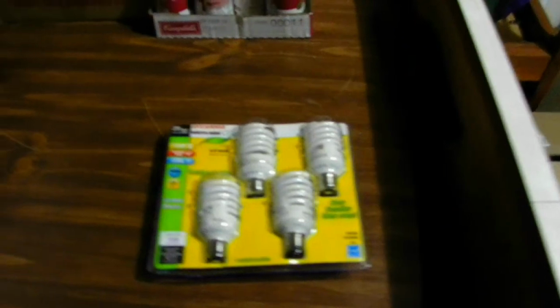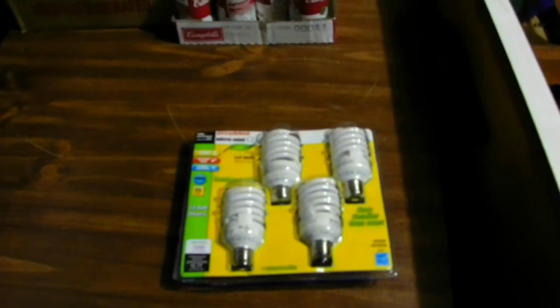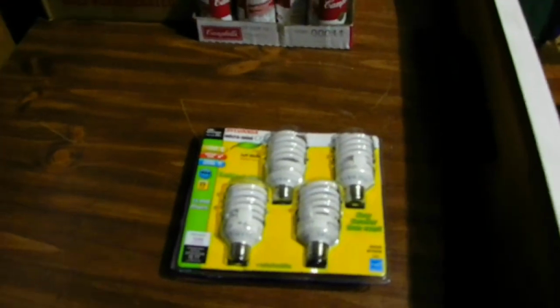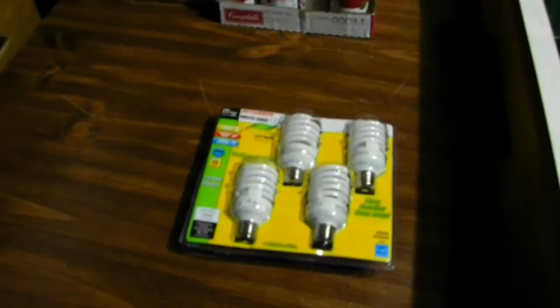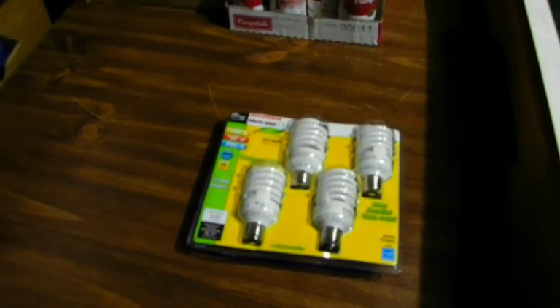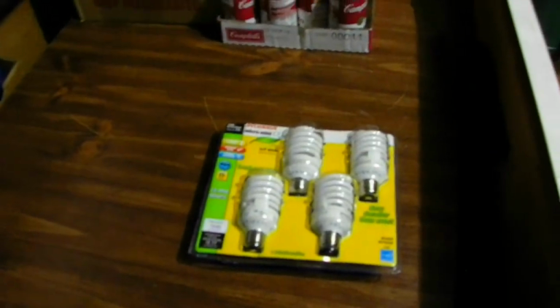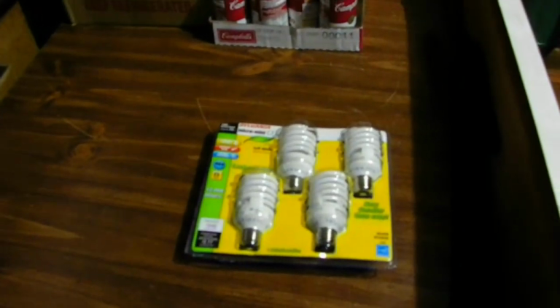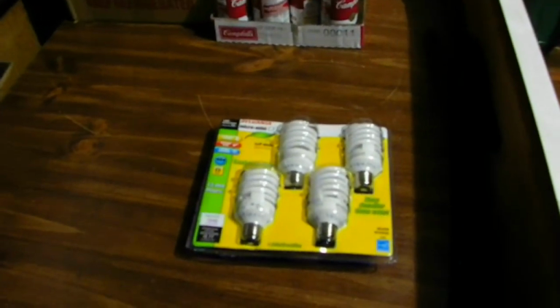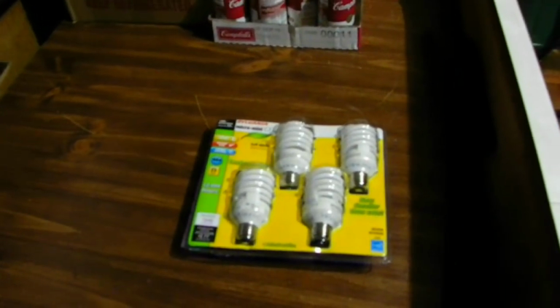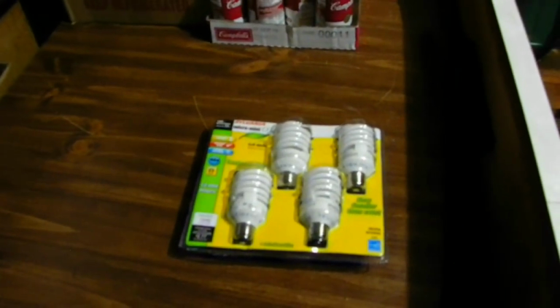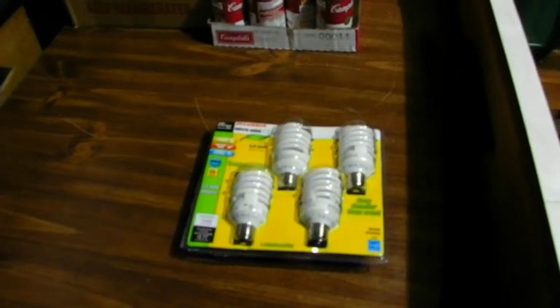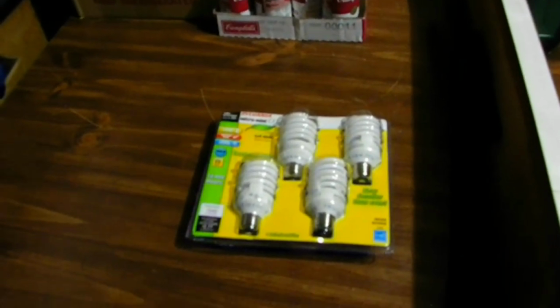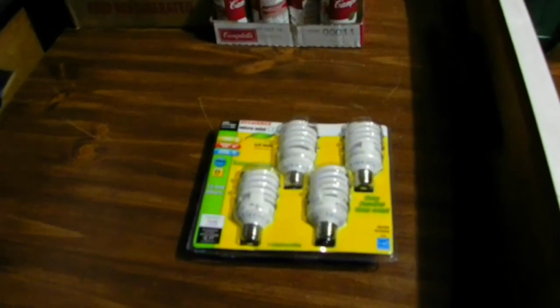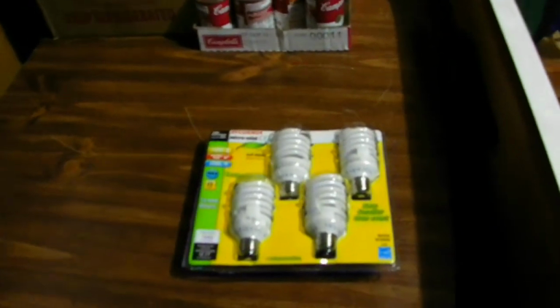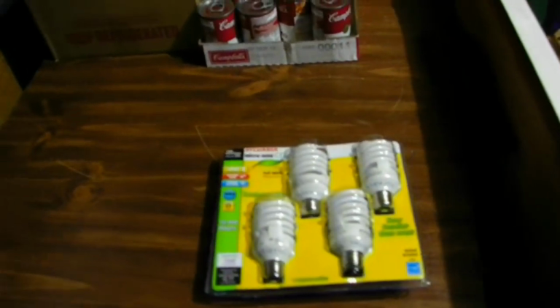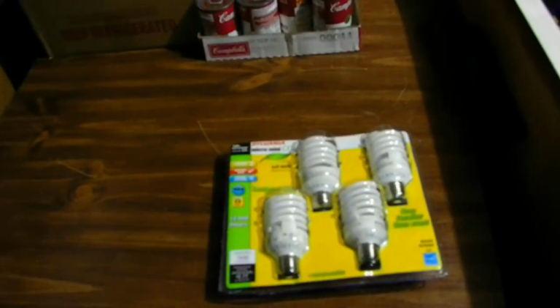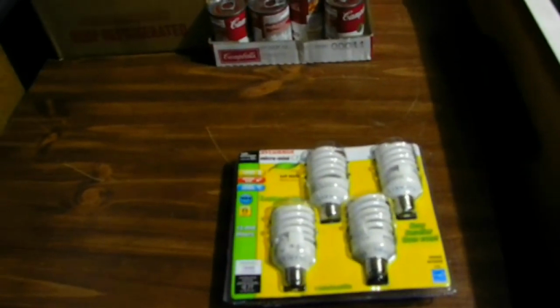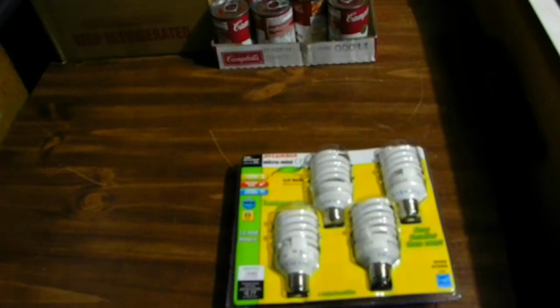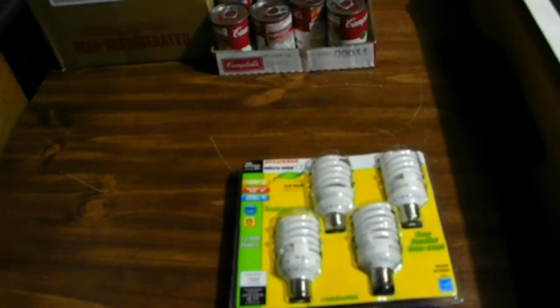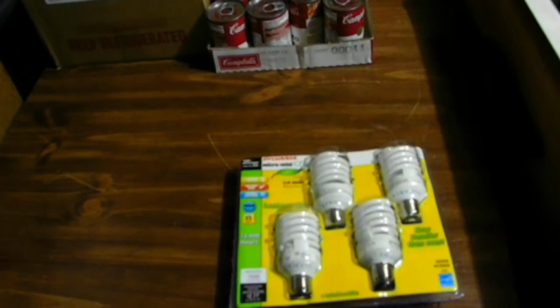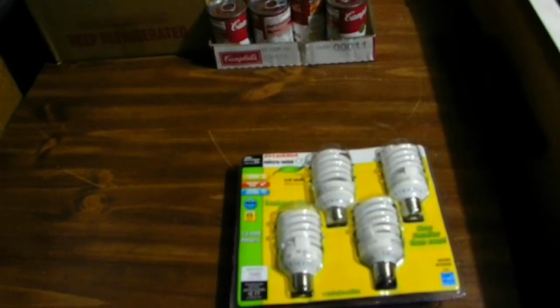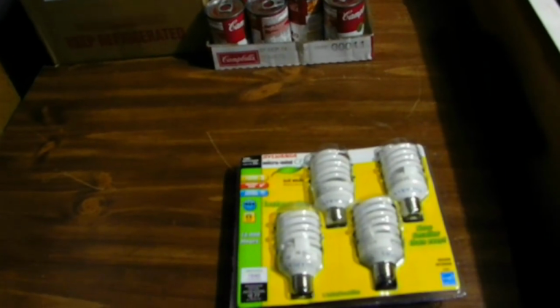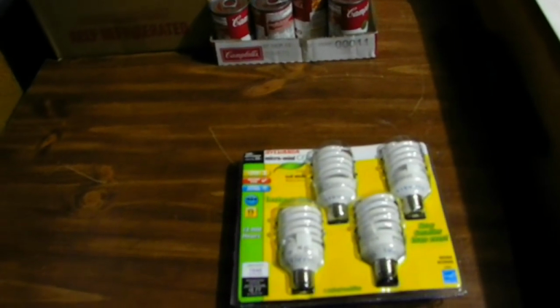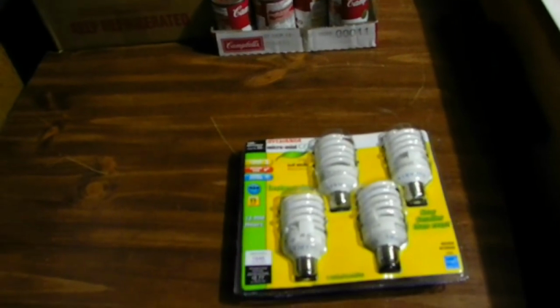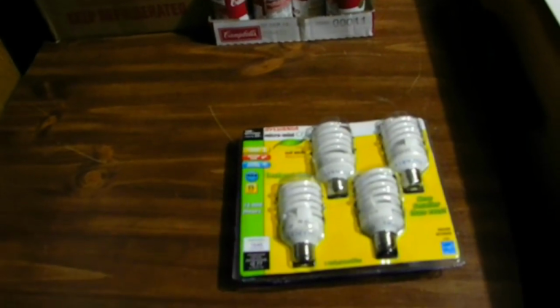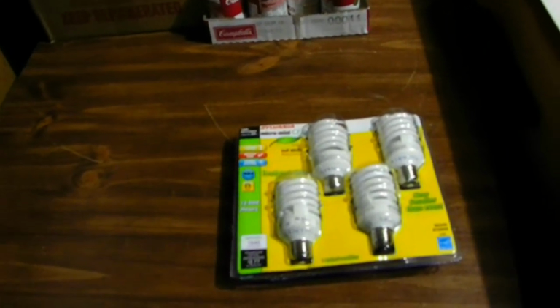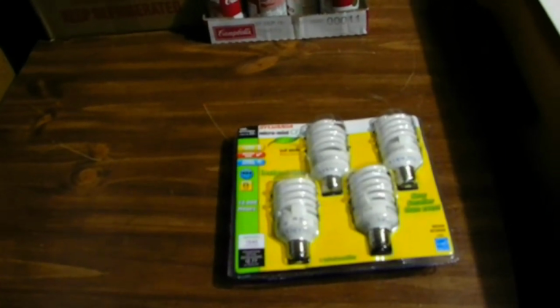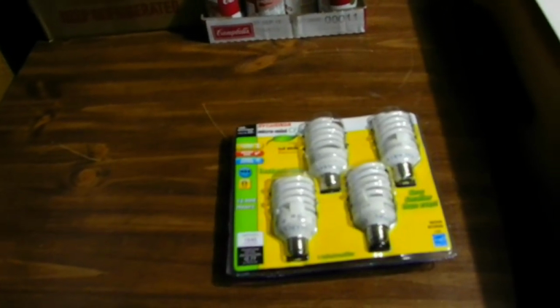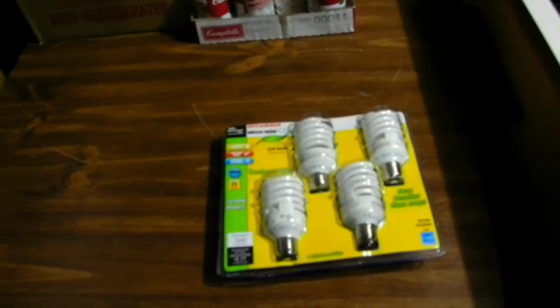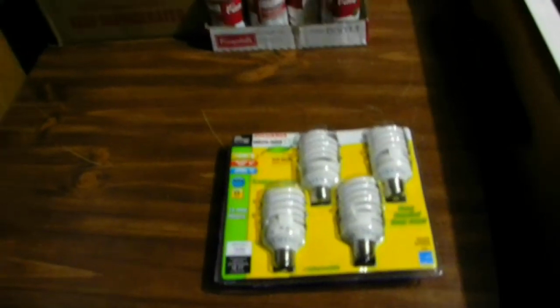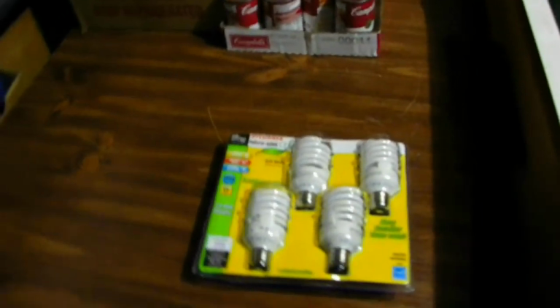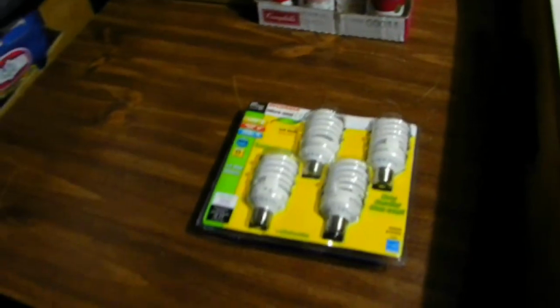Hello, YouTube fans. How are you guys today? We're going to change out some Sylvania CFL mini lightbulbs today inside my garage.